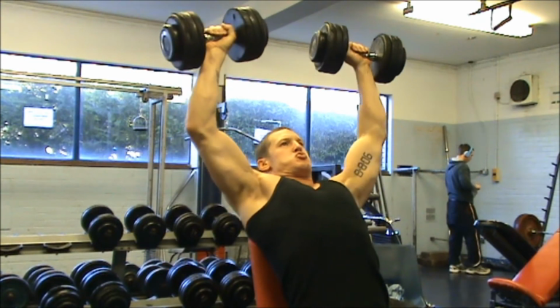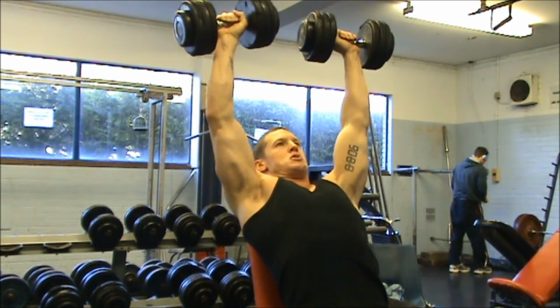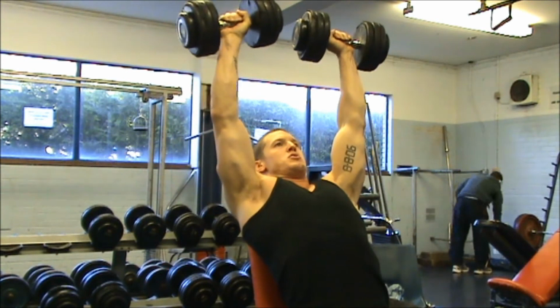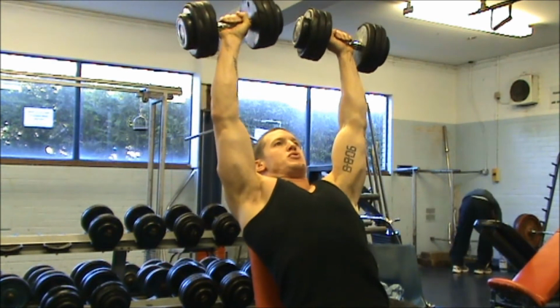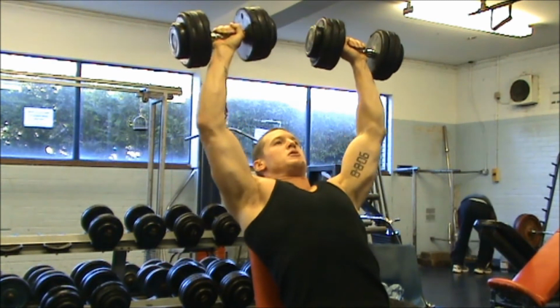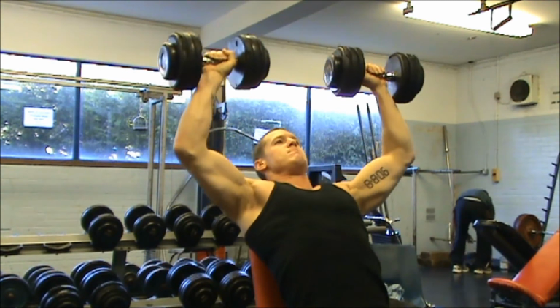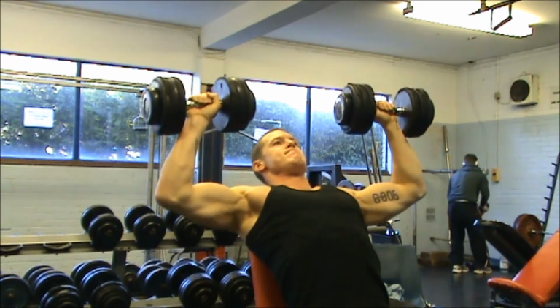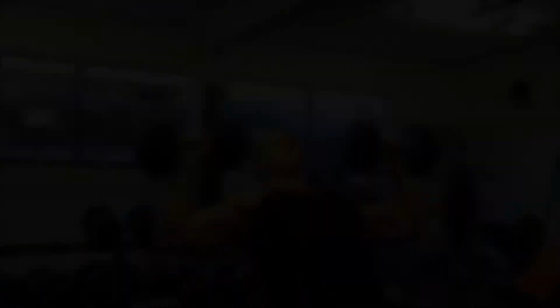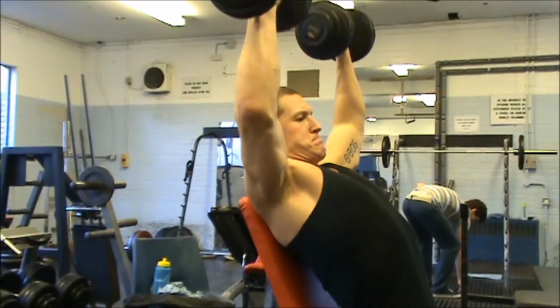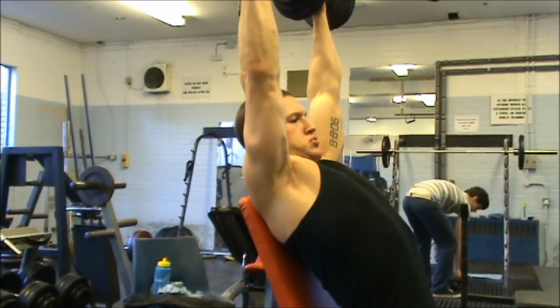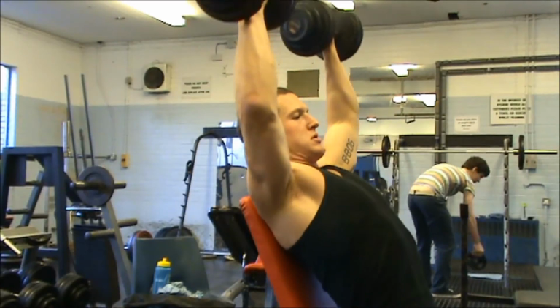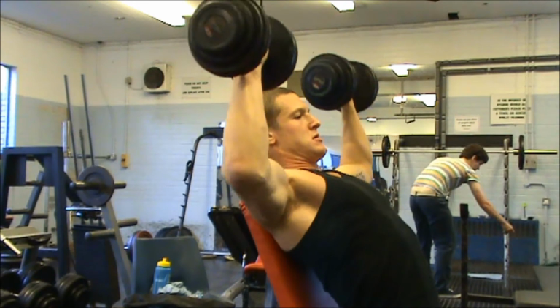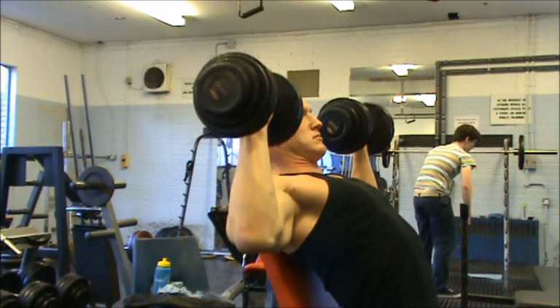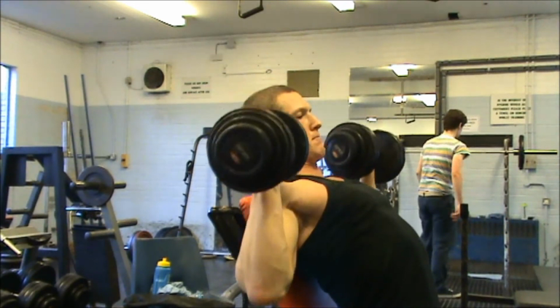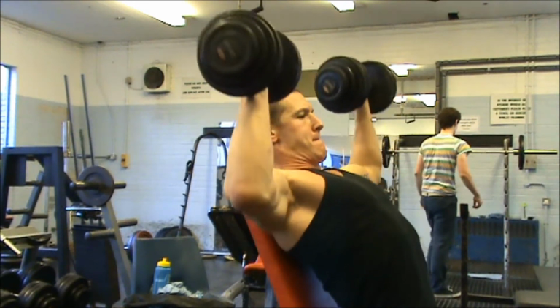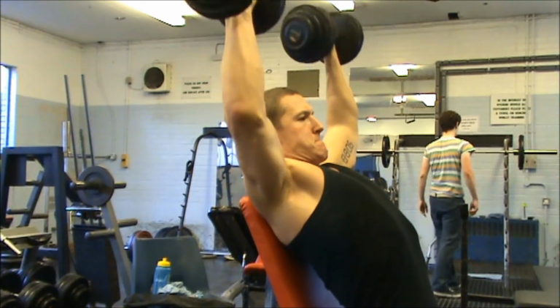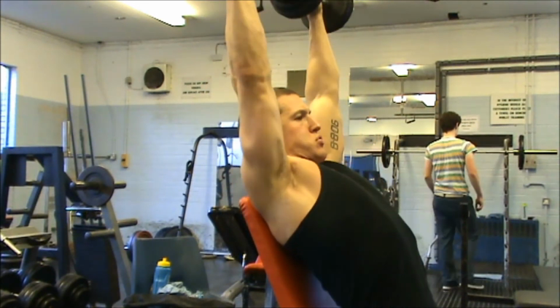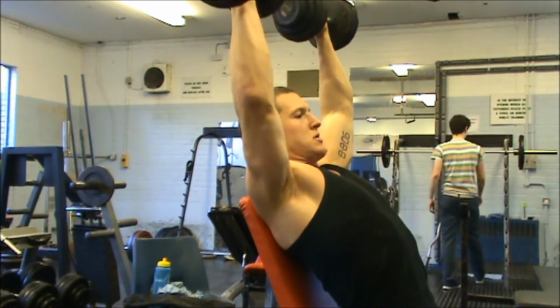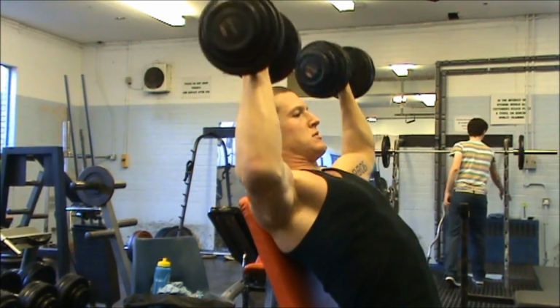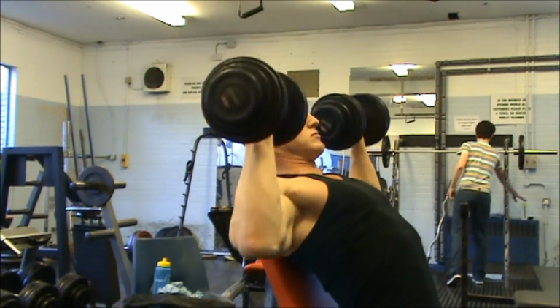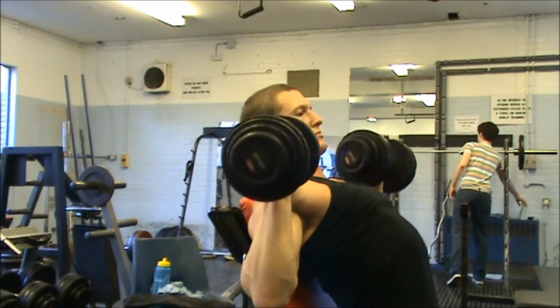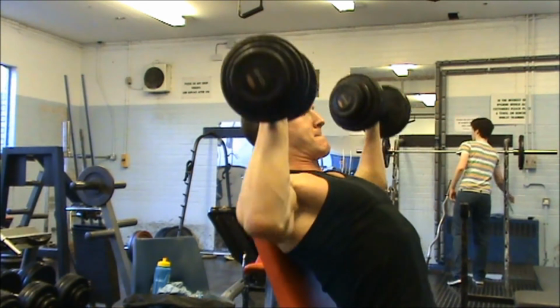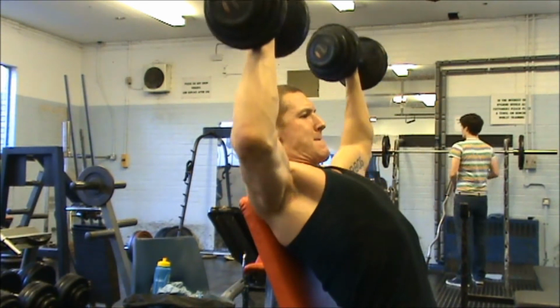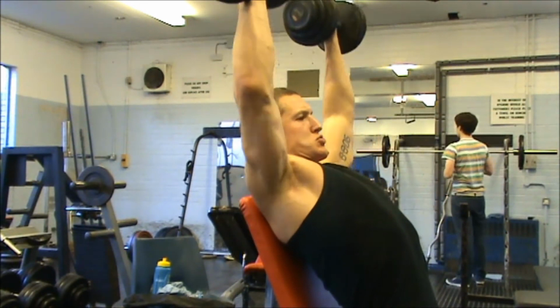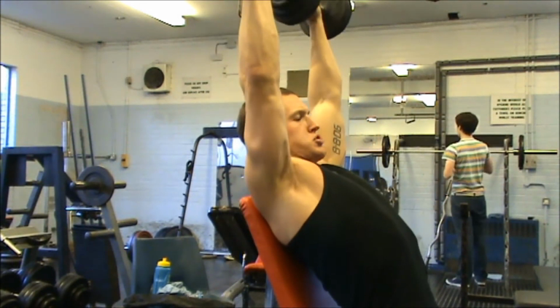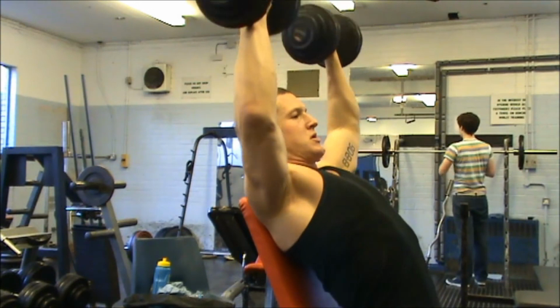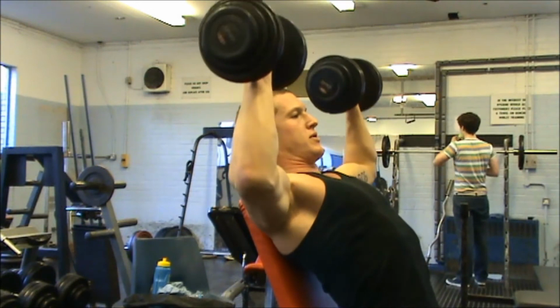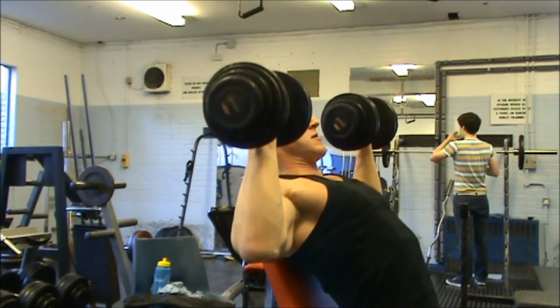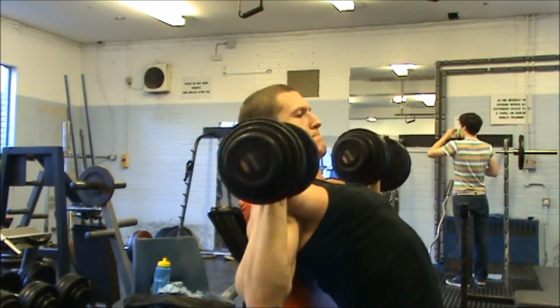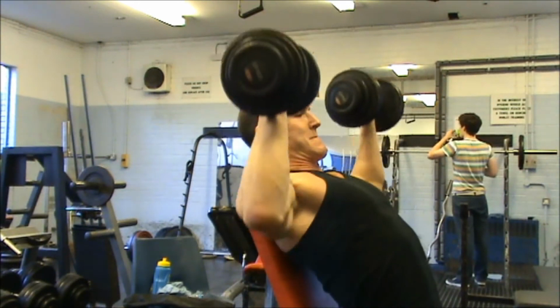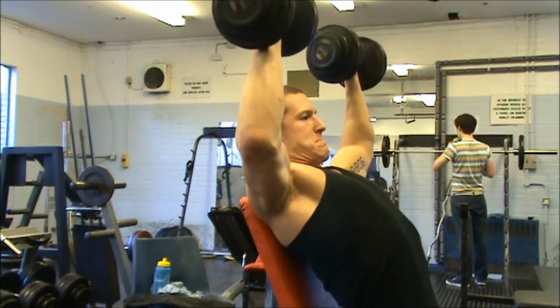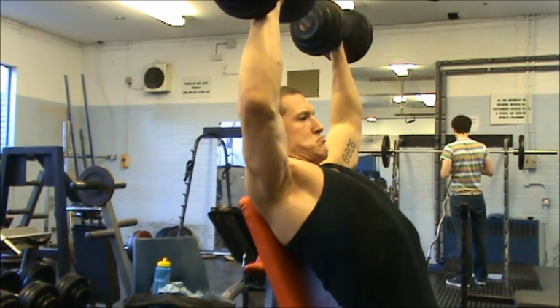On this occasion I decided to do them first, and I spent a good 45 minutes just doing shoulders and it was really, really good. So what I did was I started with some, as you can see, some seated dumbbell shoulder press.